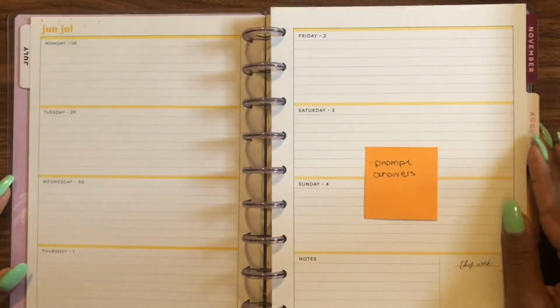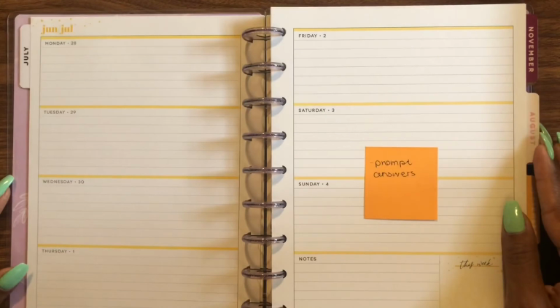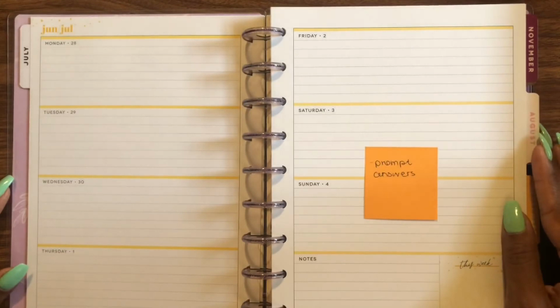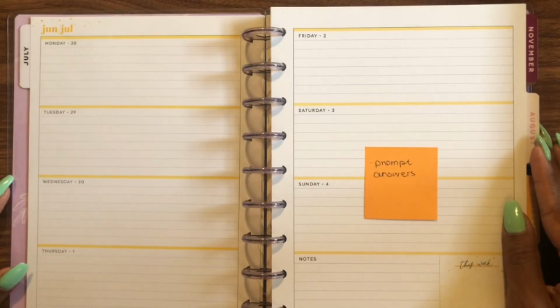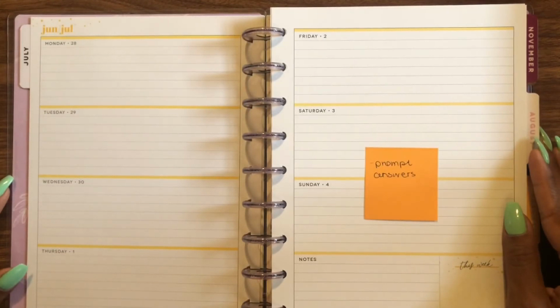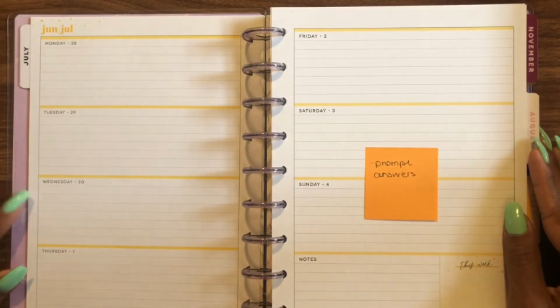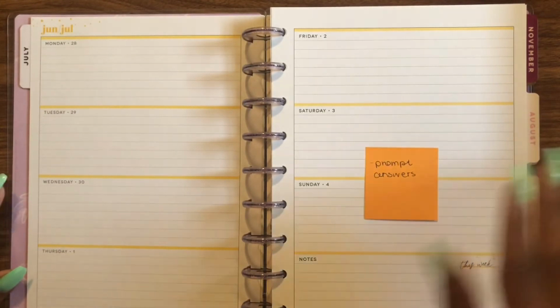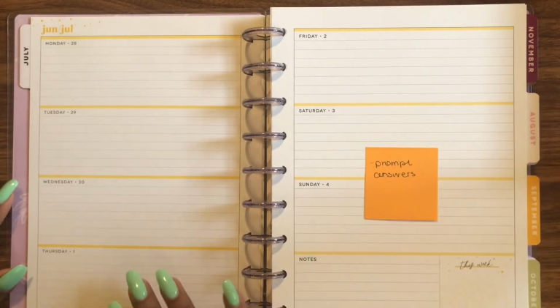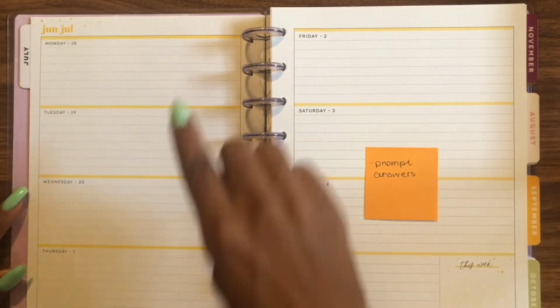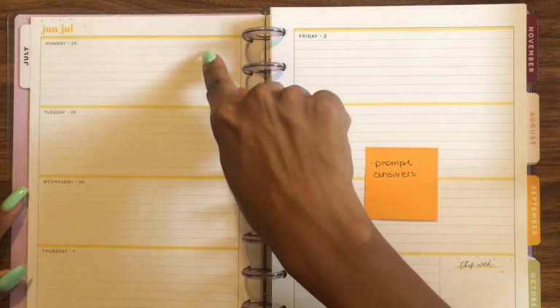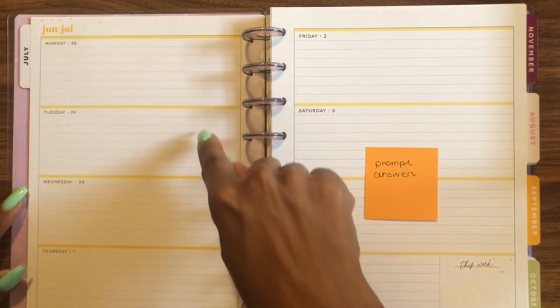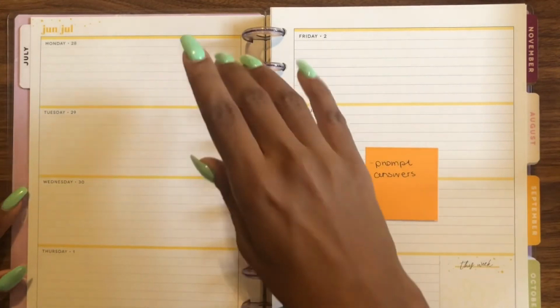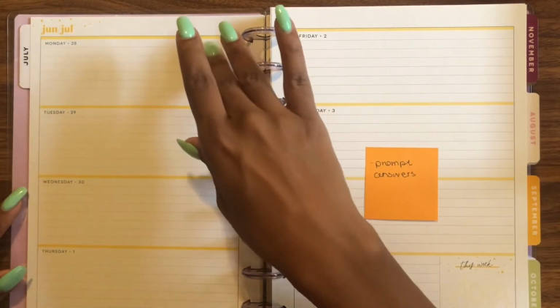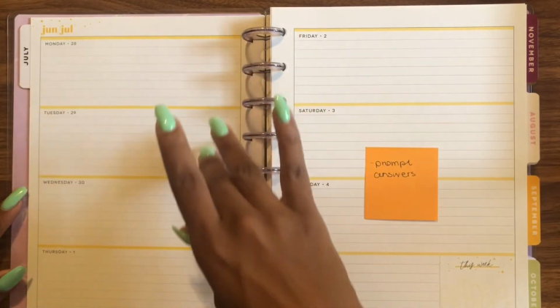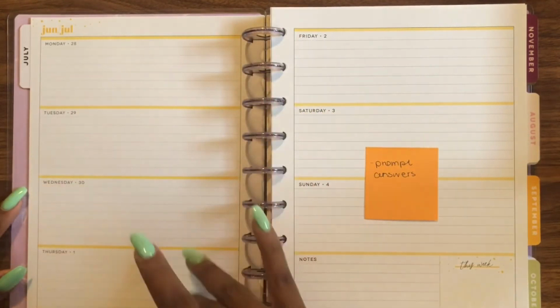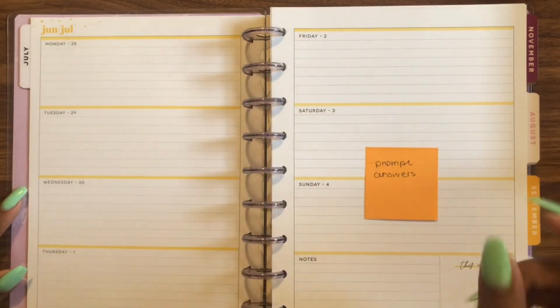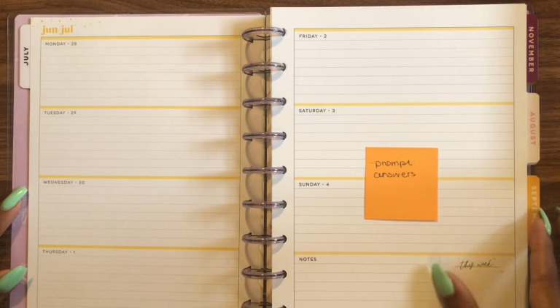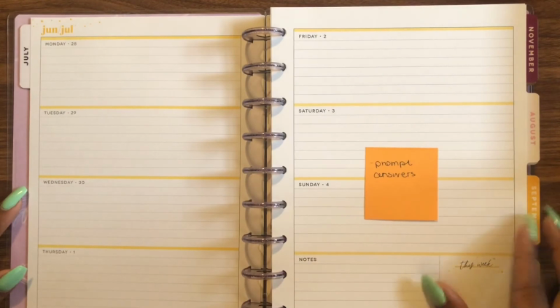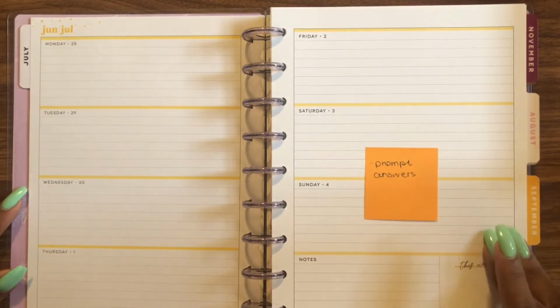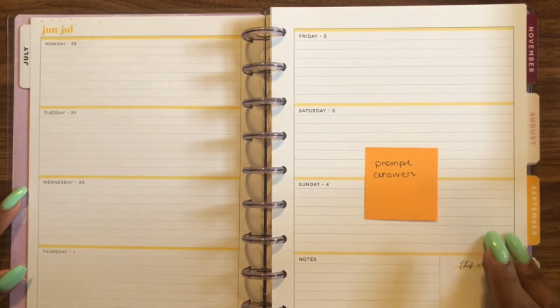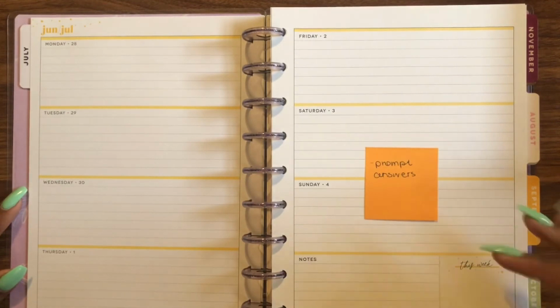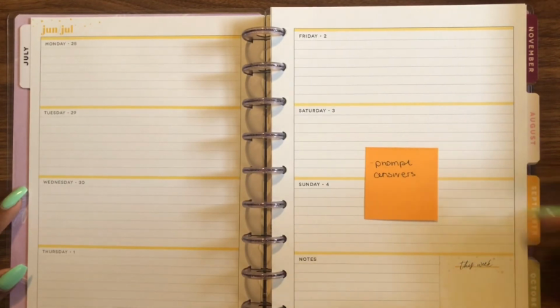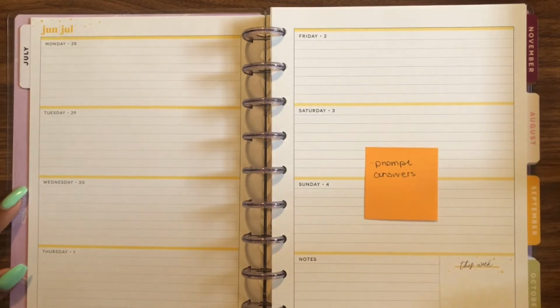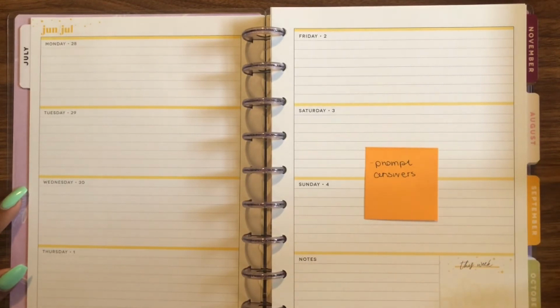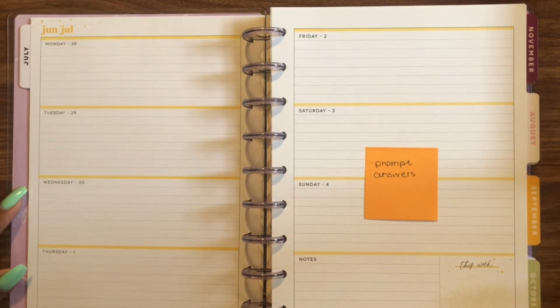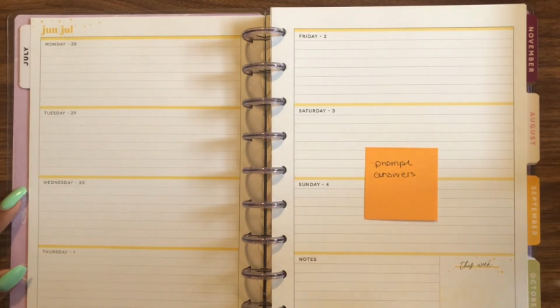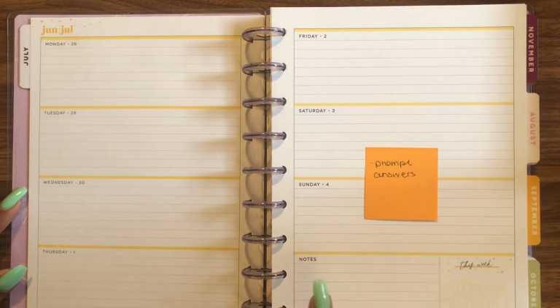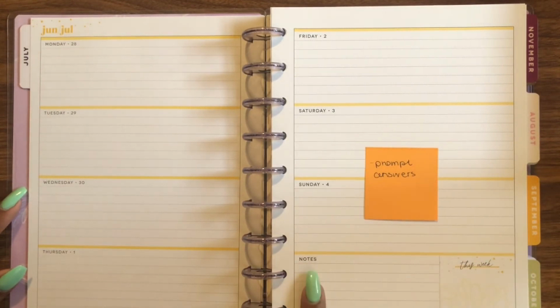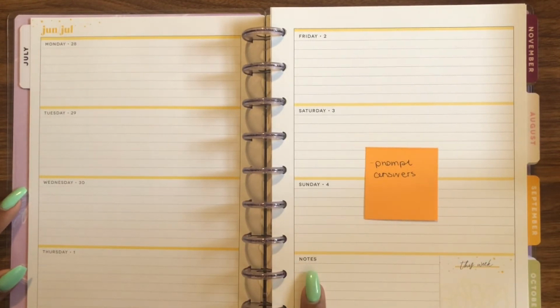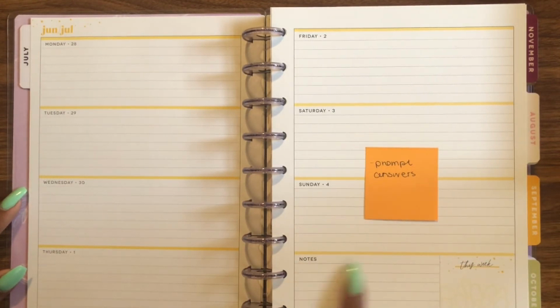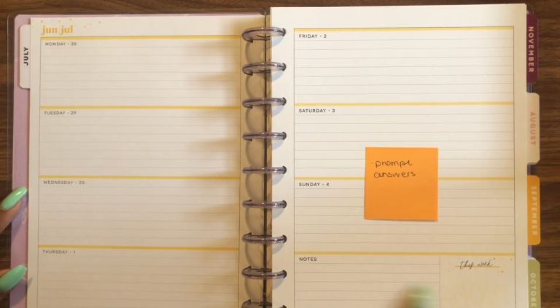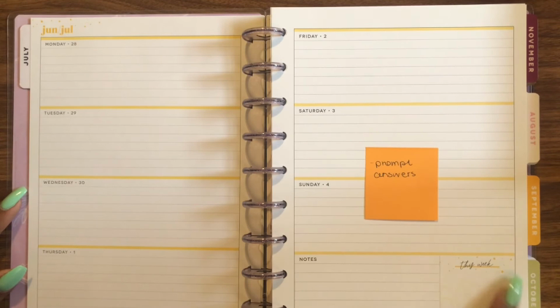I have the question in there and then I'll have the answers to the question down here. I feel like this is enough space for this, though I'm not sure exactly what I want to put in the remaining spot.